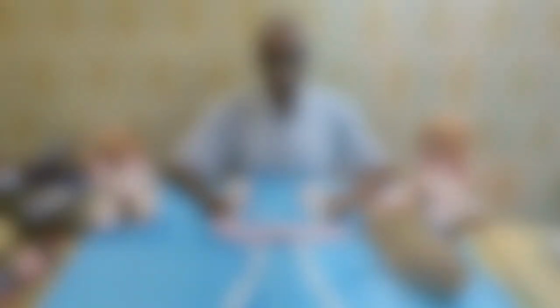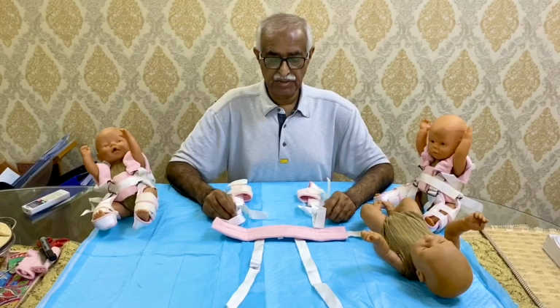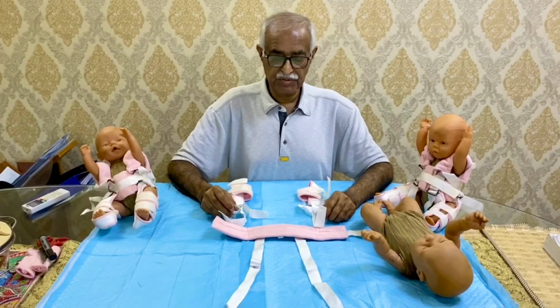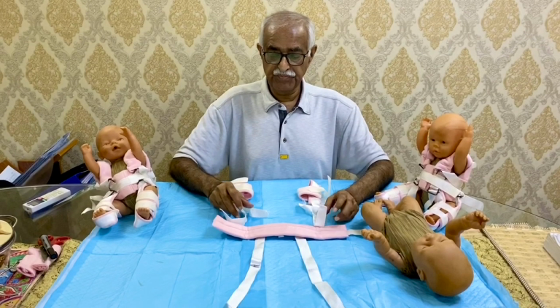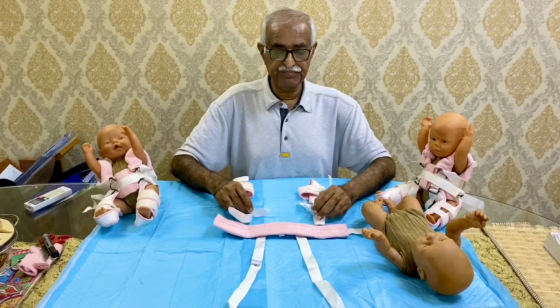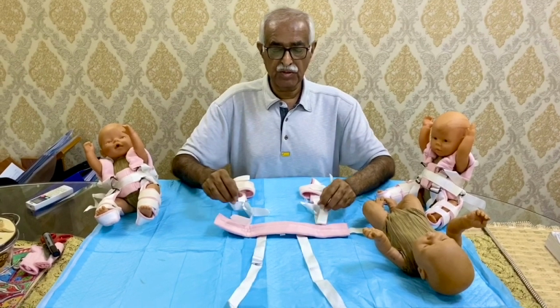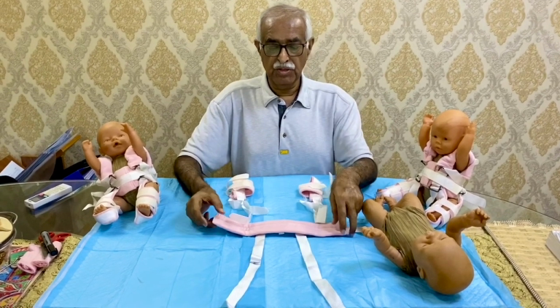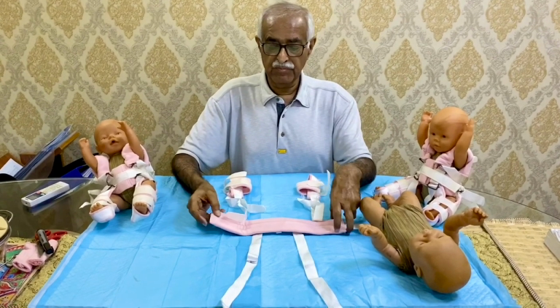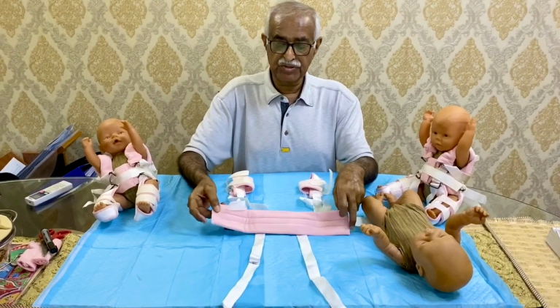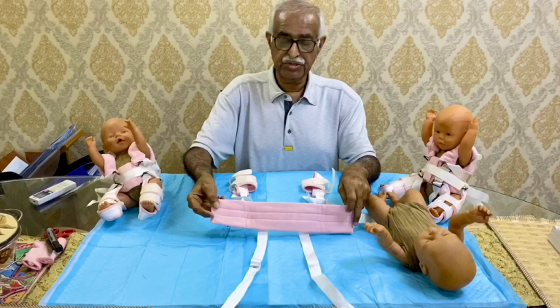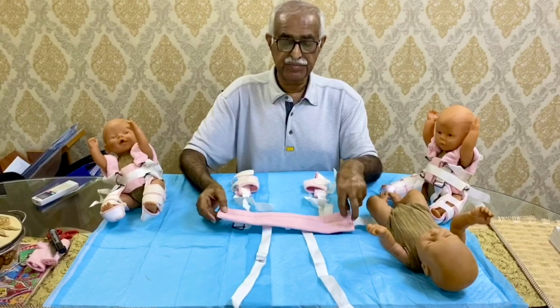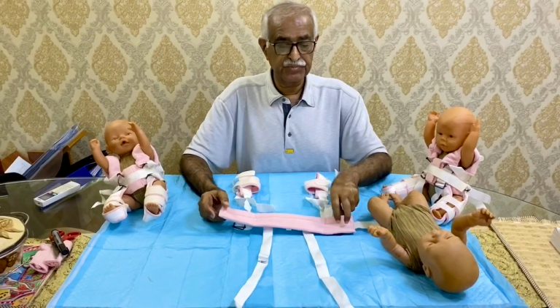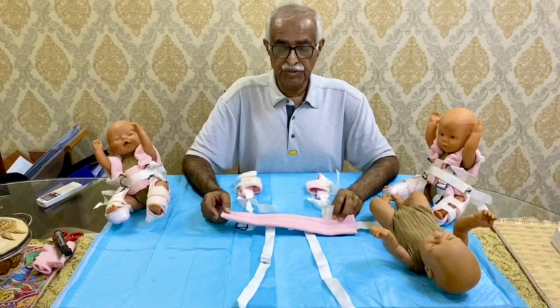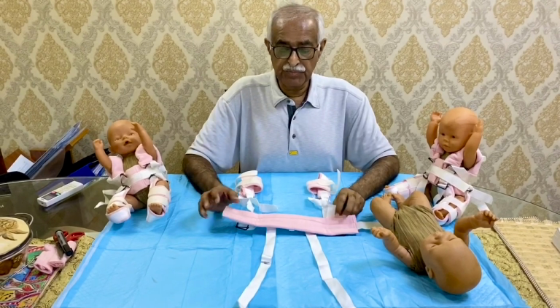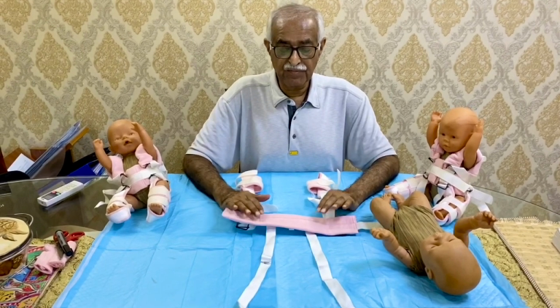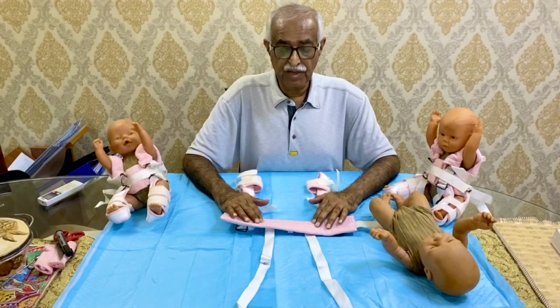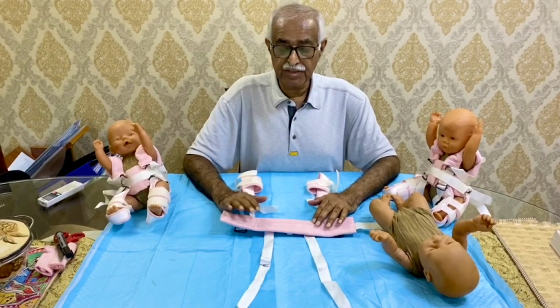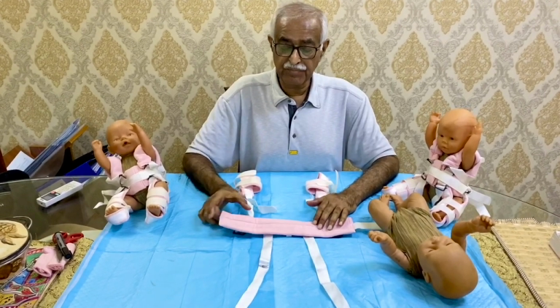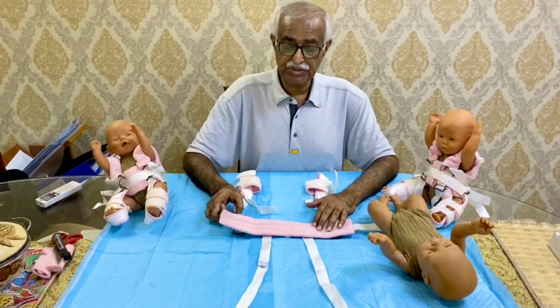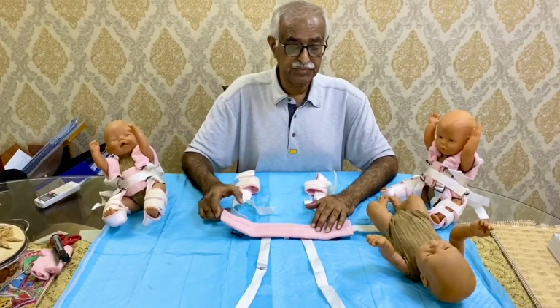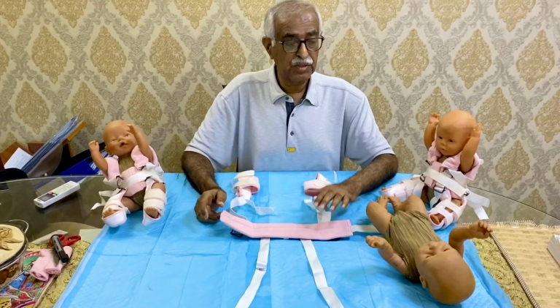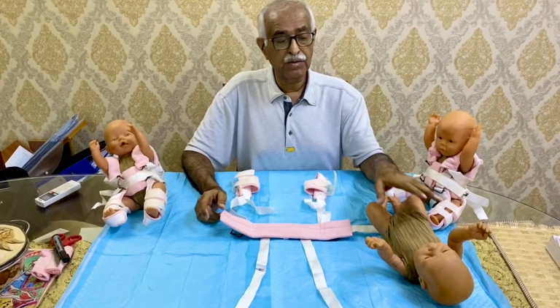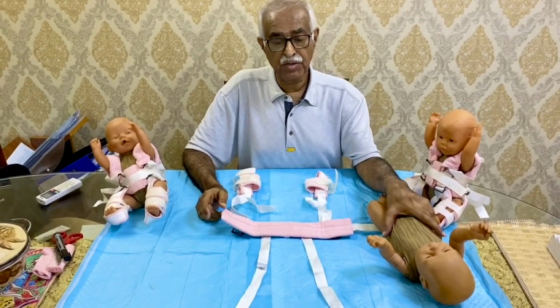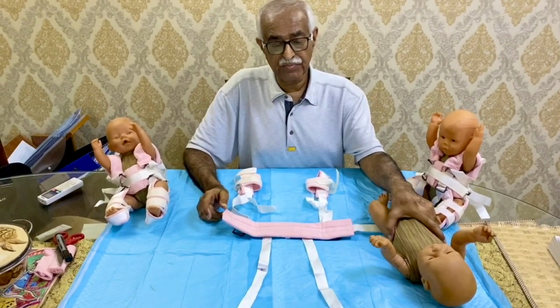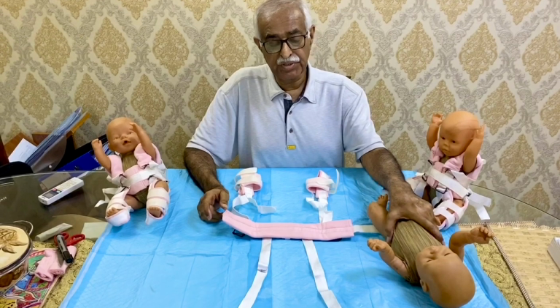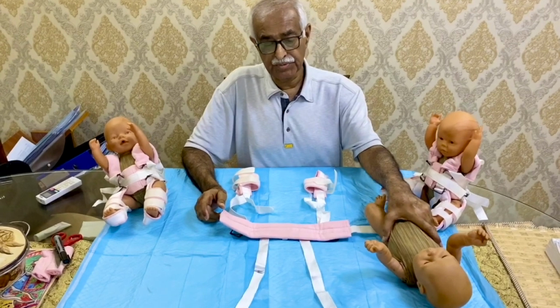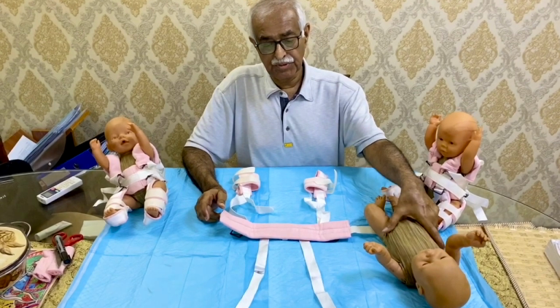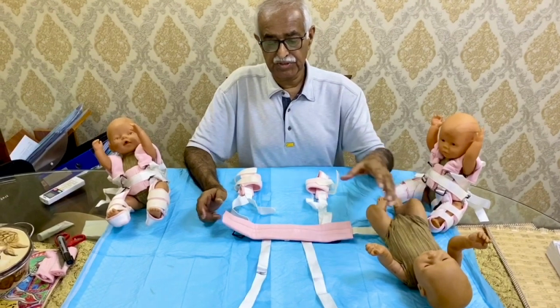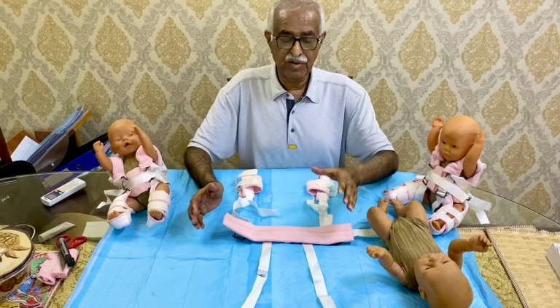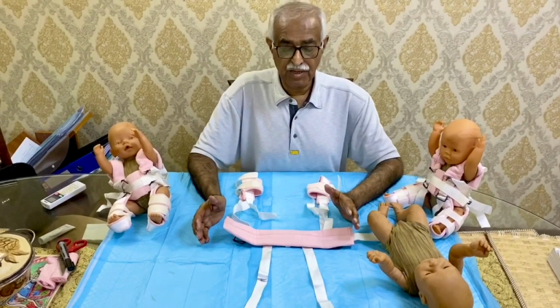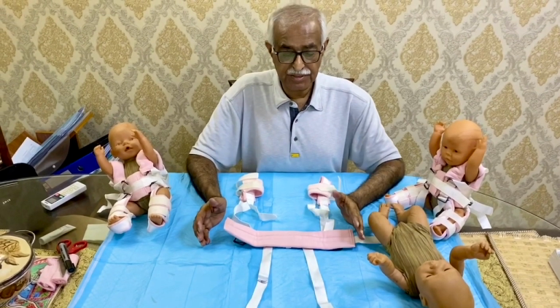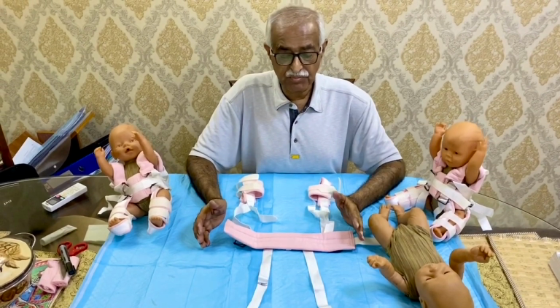Bismillahirrahmanirrahim. I am demonstrating today the Pavlik harness application on a model of a baby, which is called the Pavlik harness module.